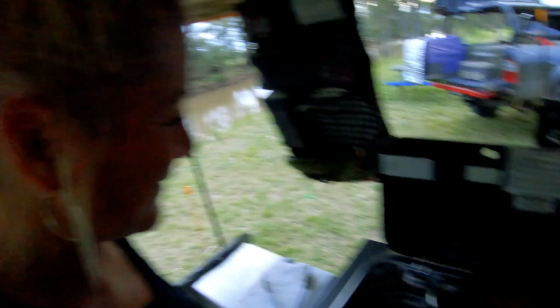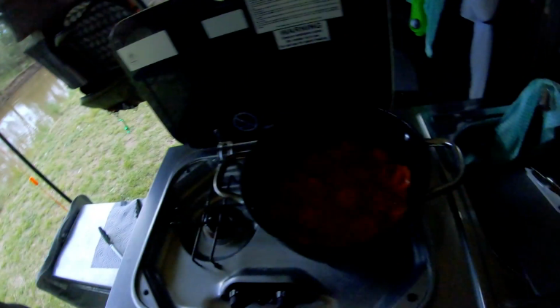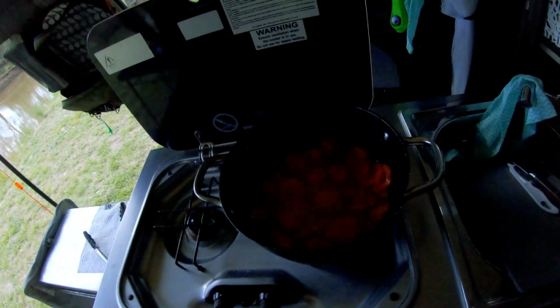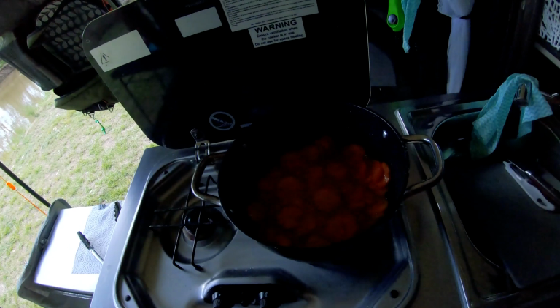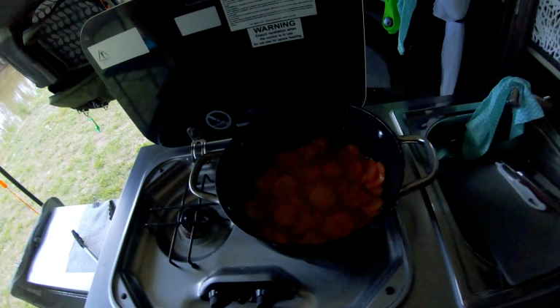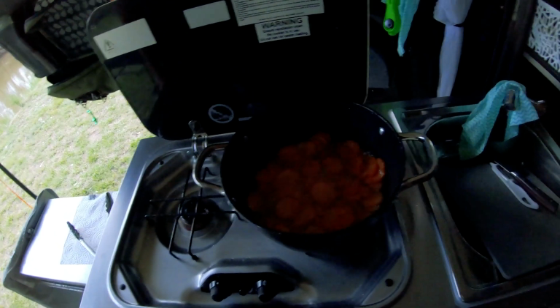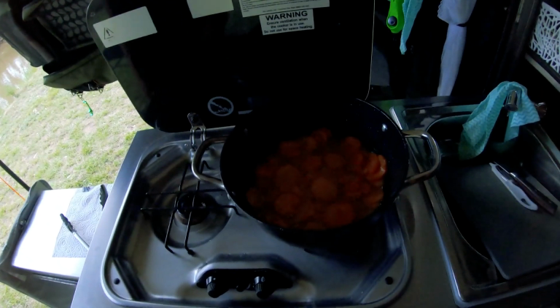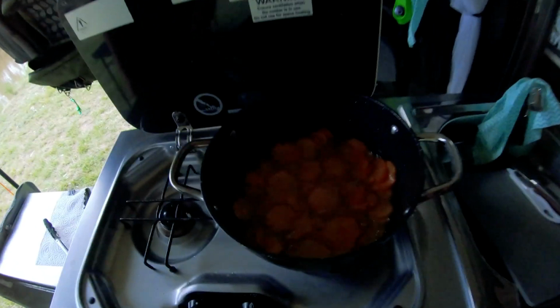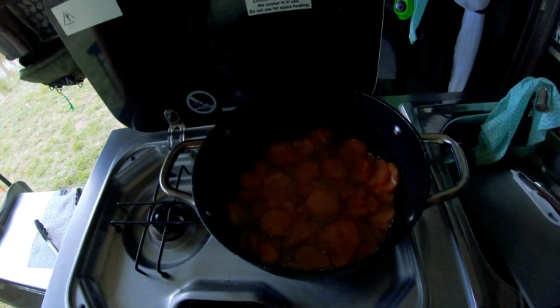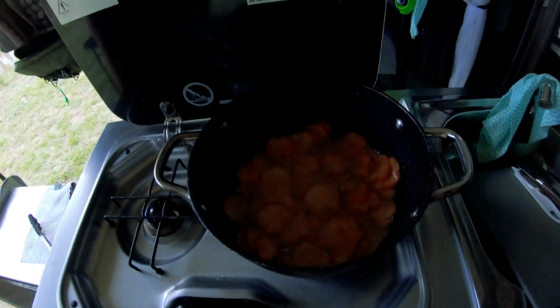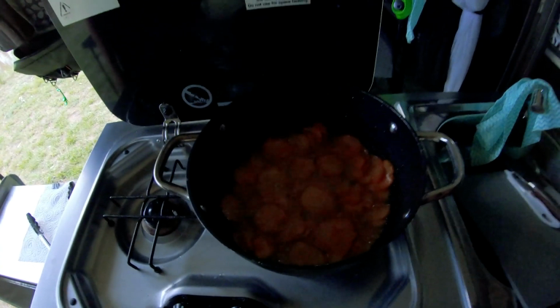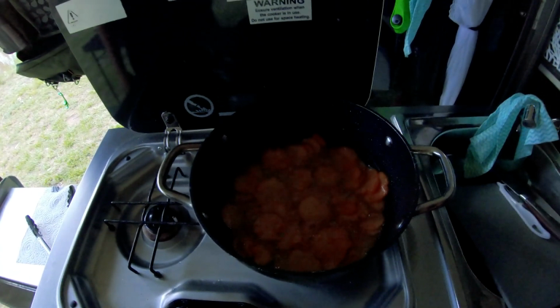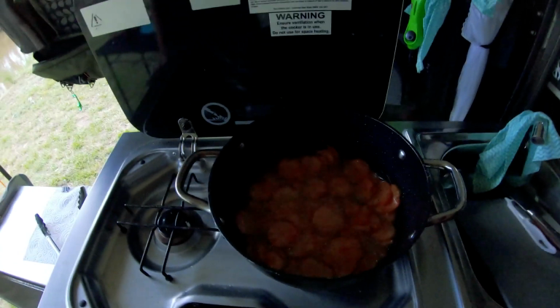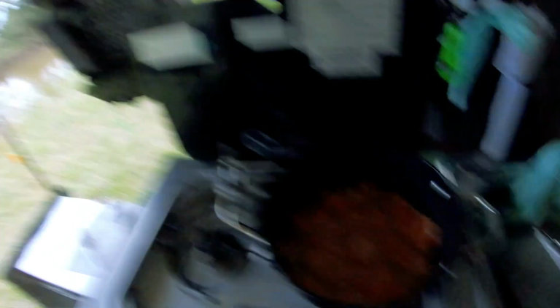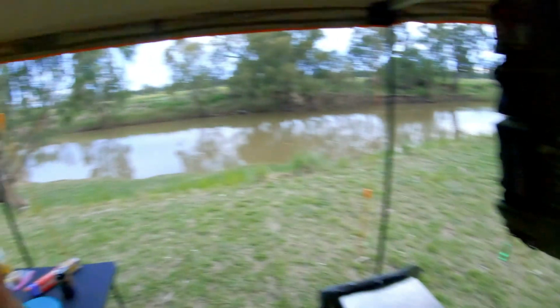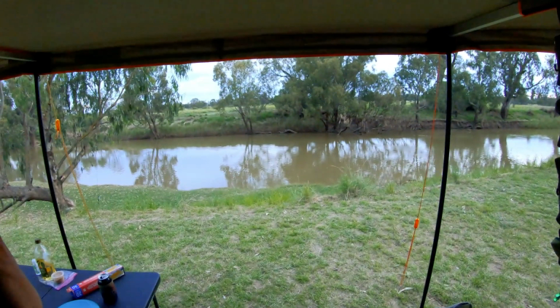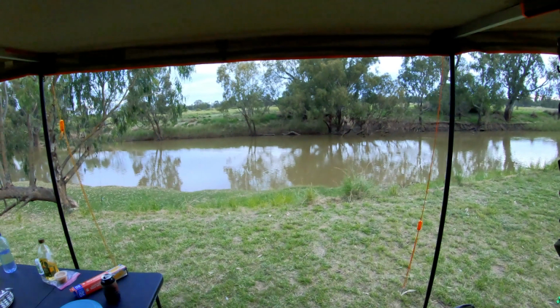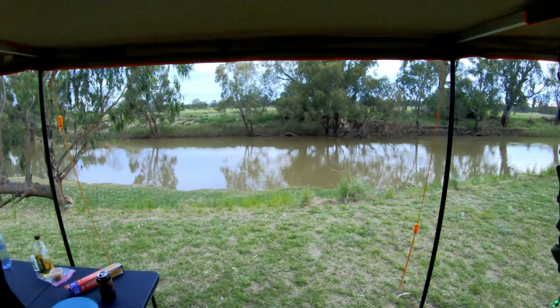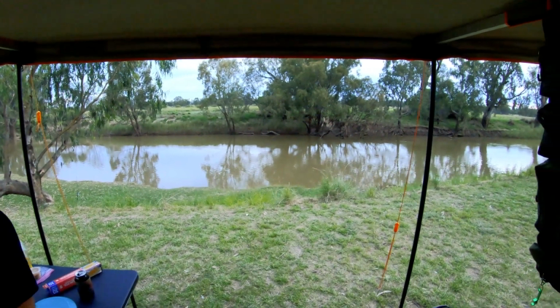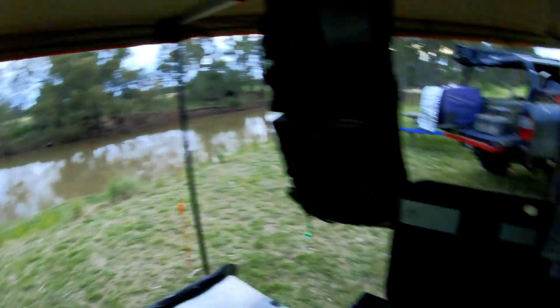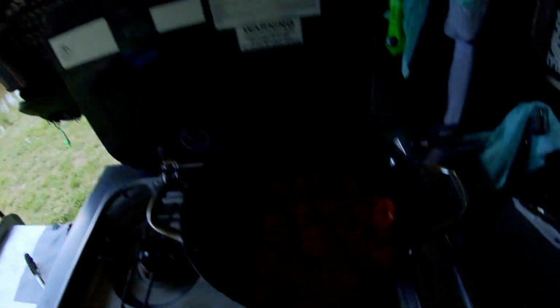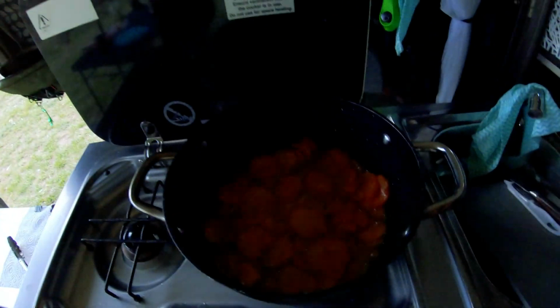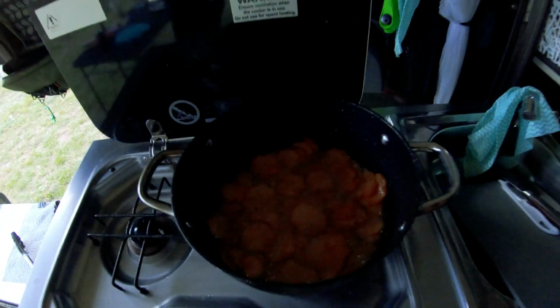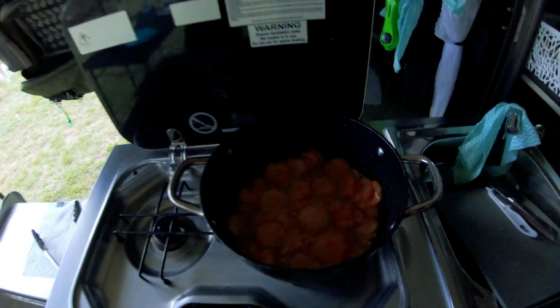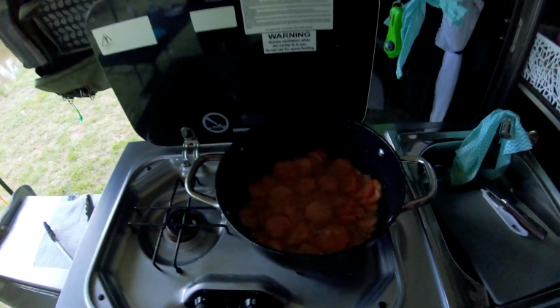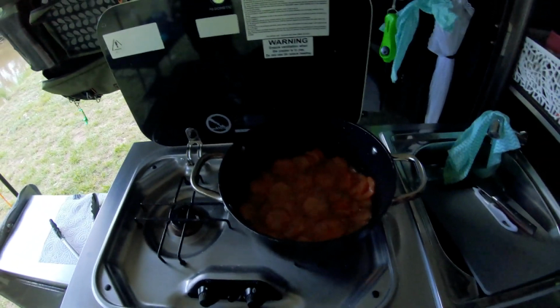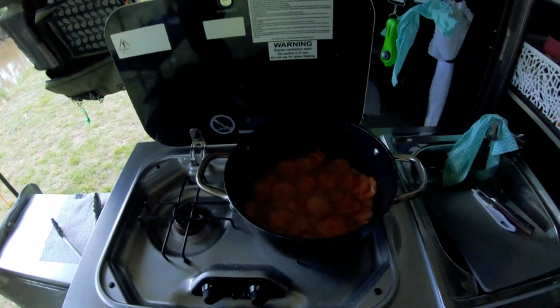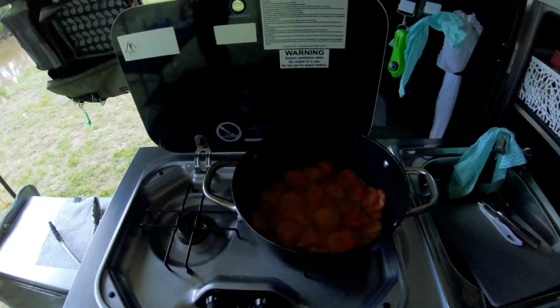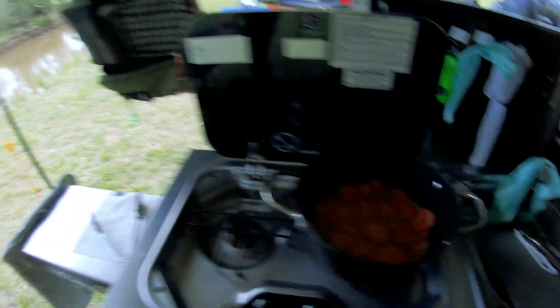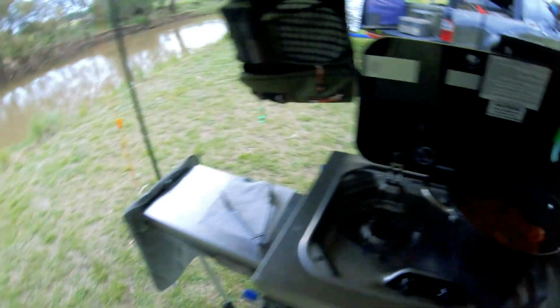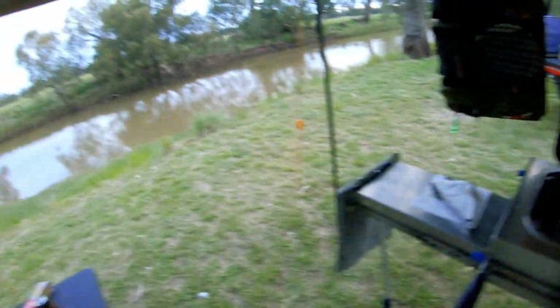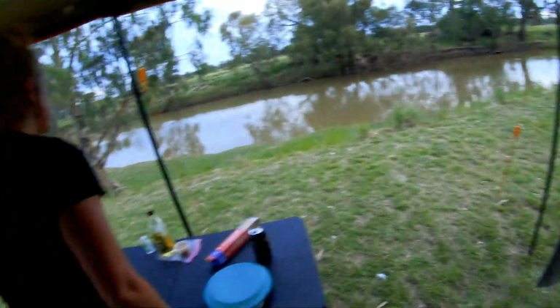Oh gosh, fish and chips — well, chicken and chips. I was hoping for fish and chips but it didn't come through. We're shallow frying some sweet potato chips.